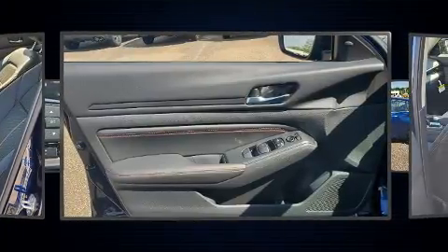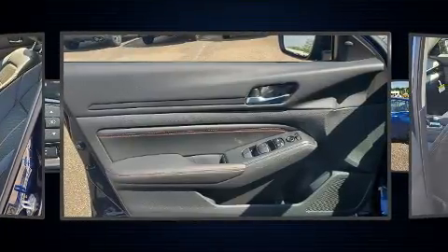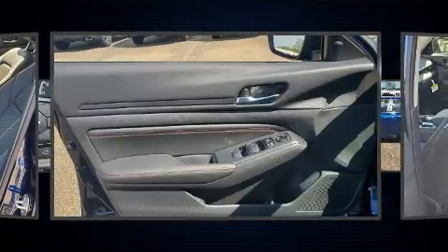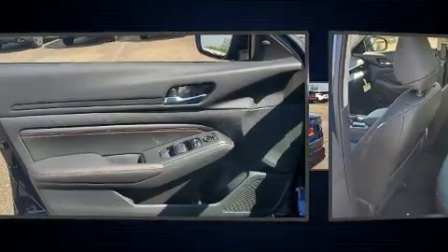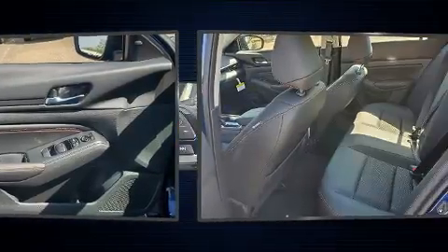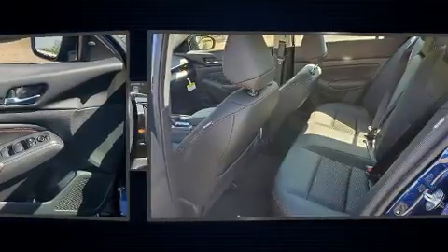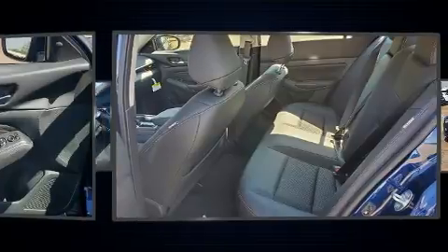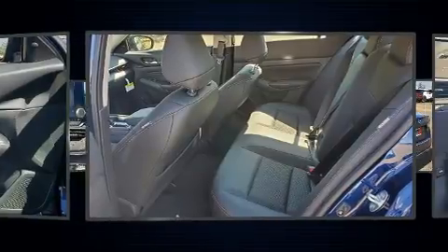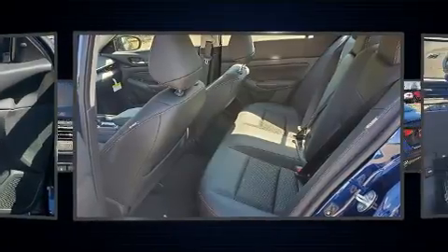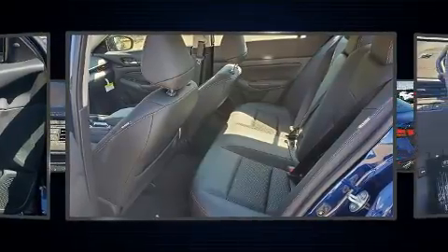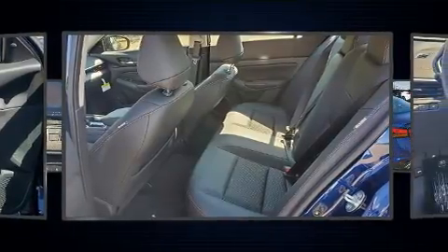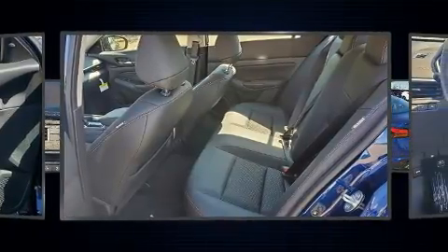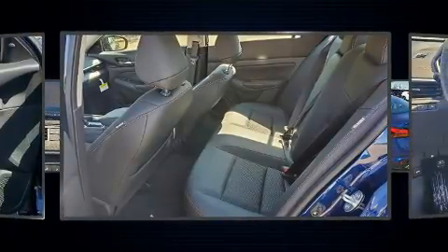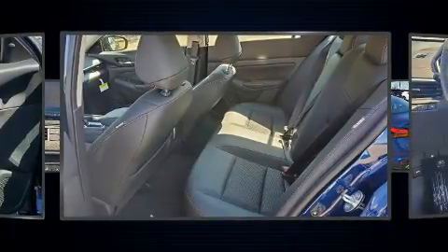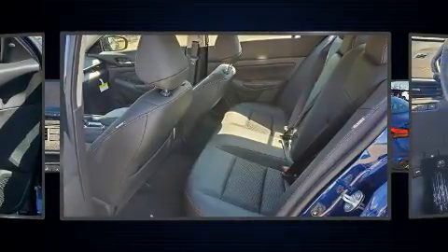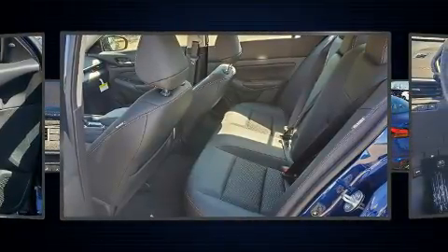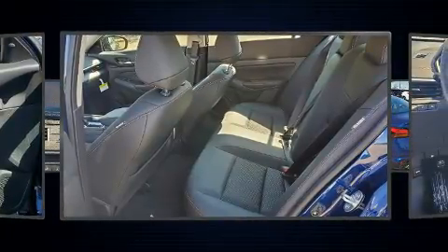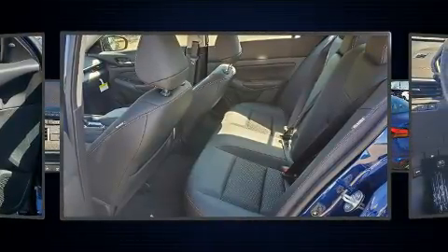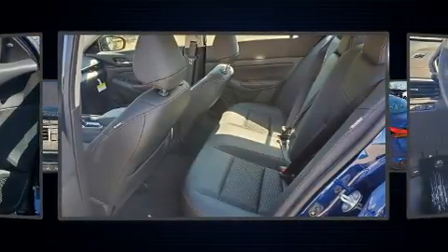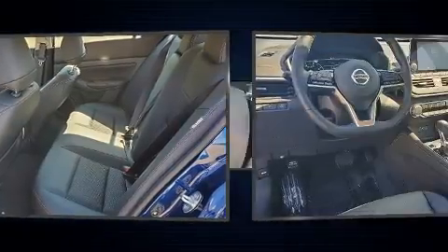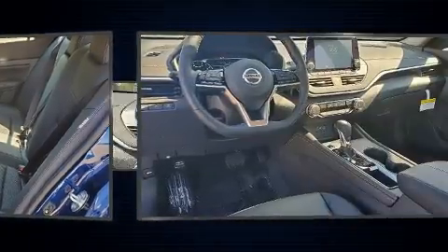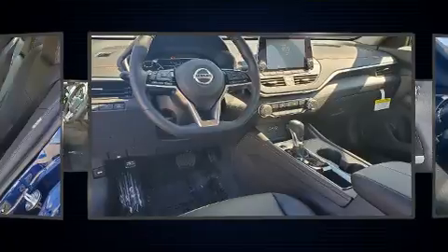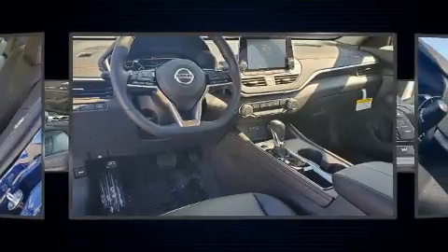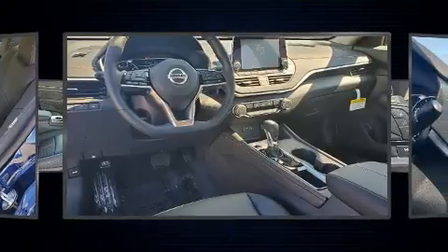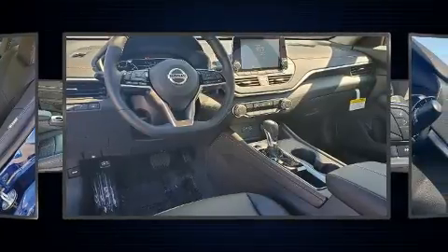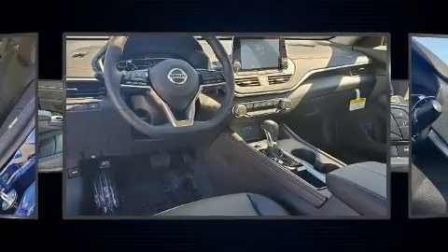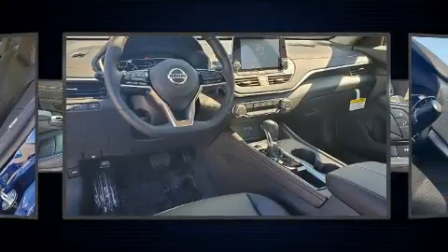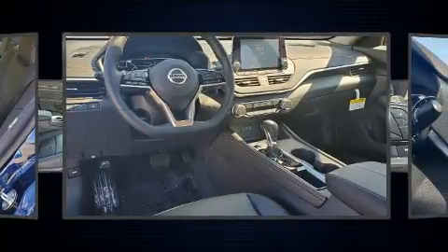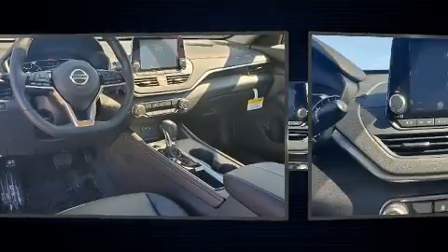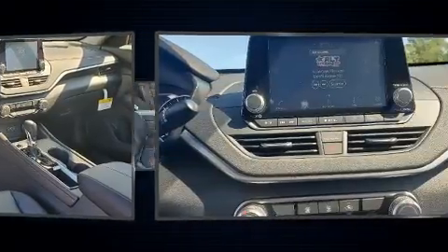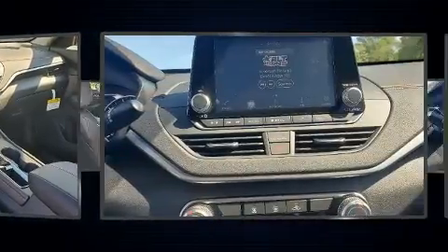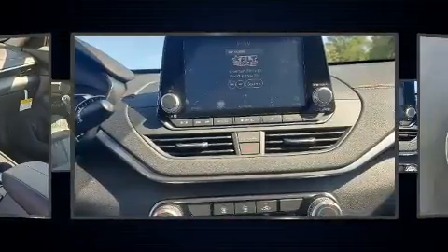Nissan prioritized fit and finish as evidenced by front and rear reading lights, a tachometer, lane departure warning, remote keyless entry, and one-touch window functionality.